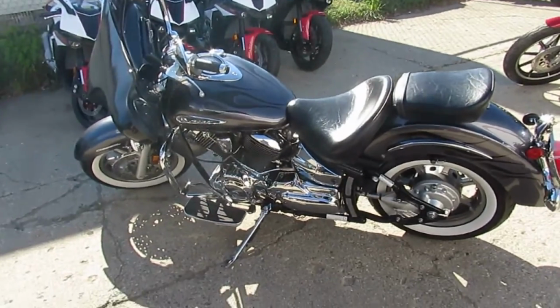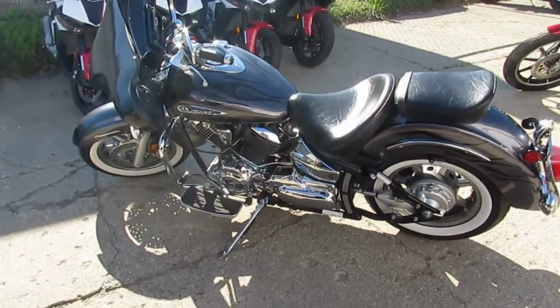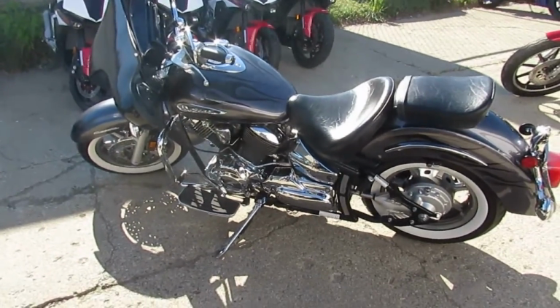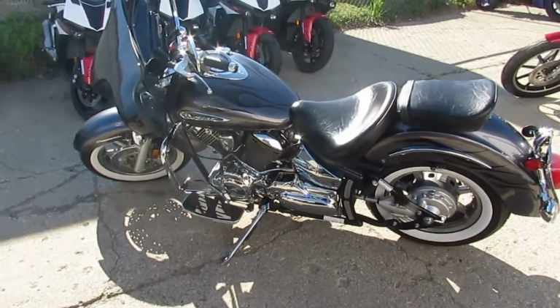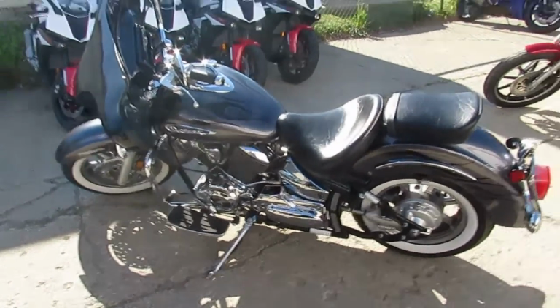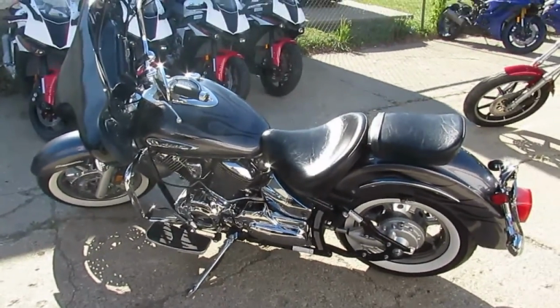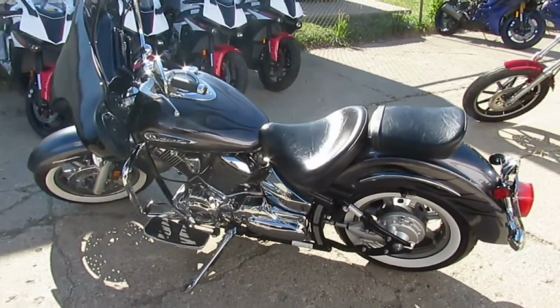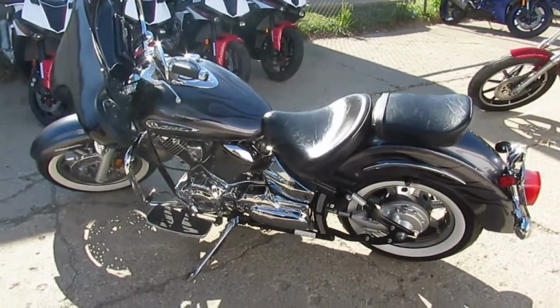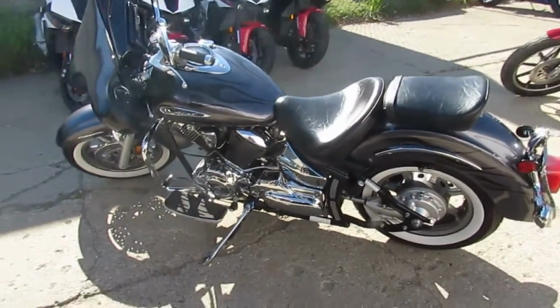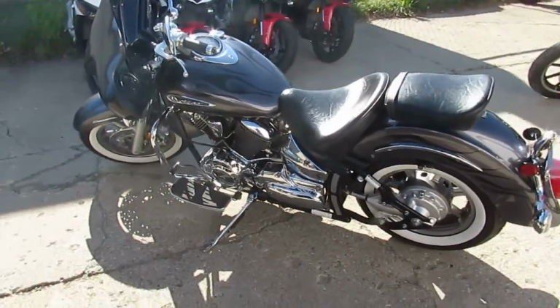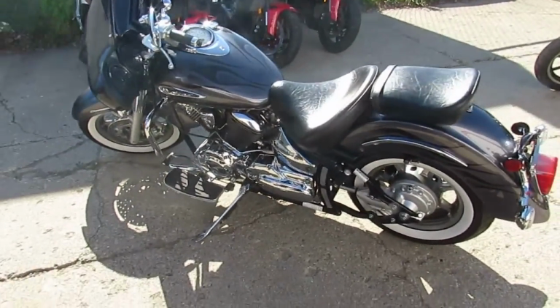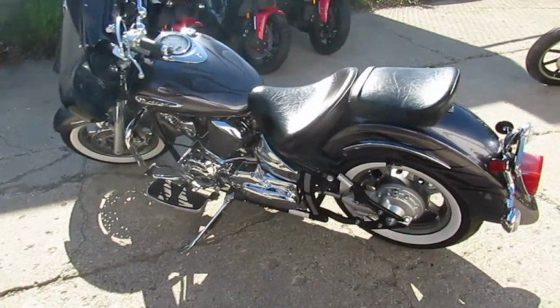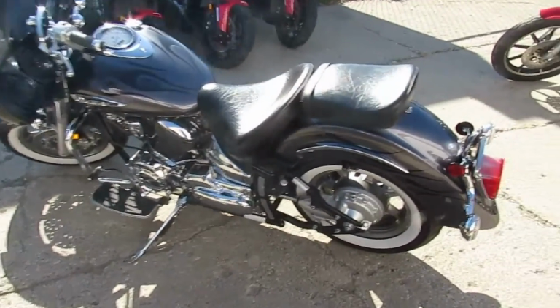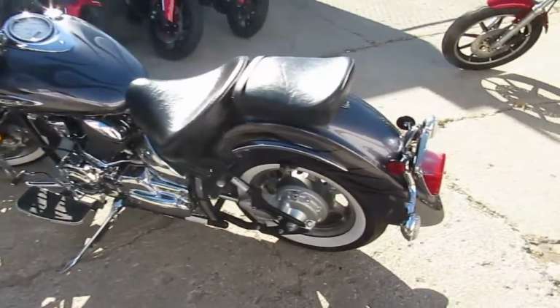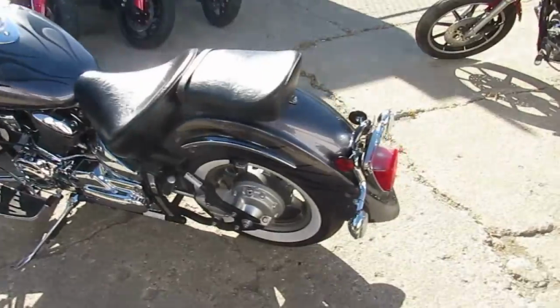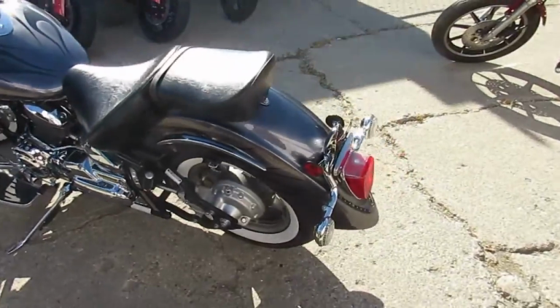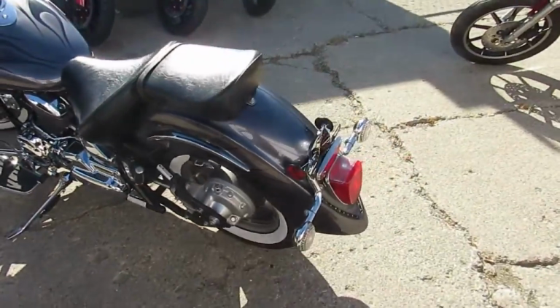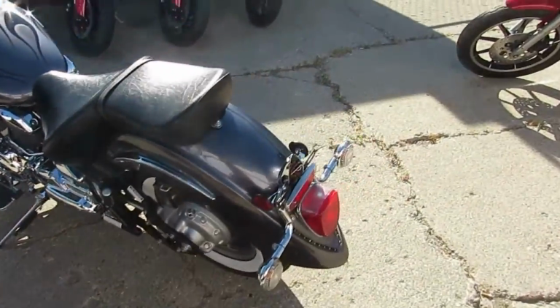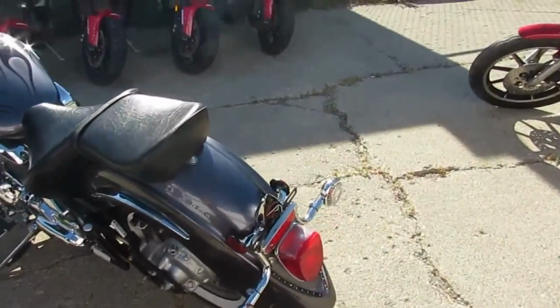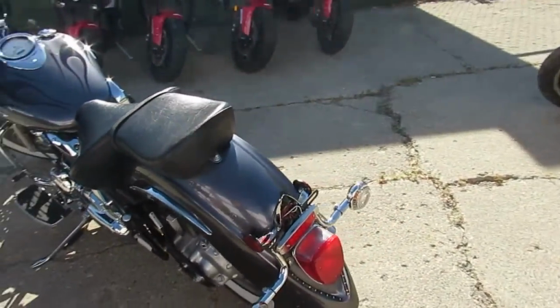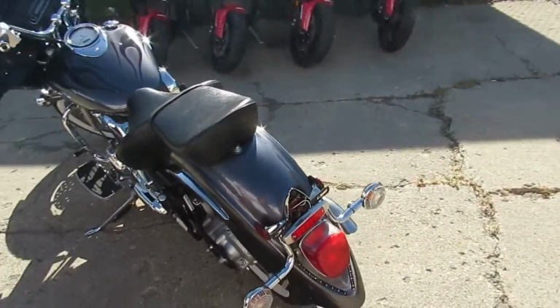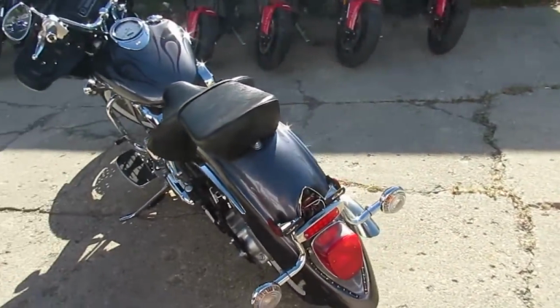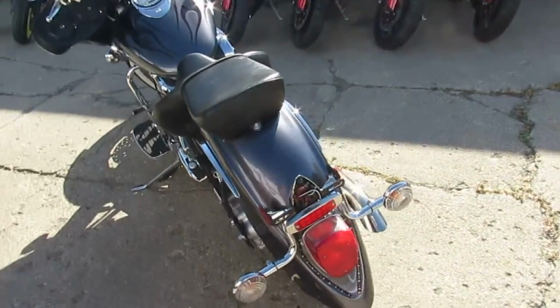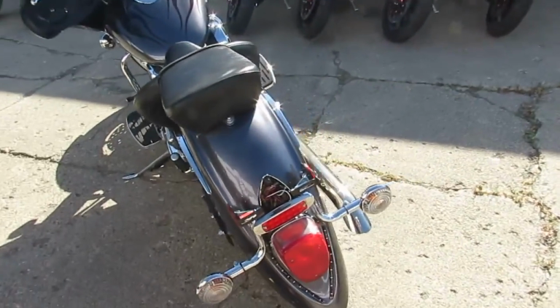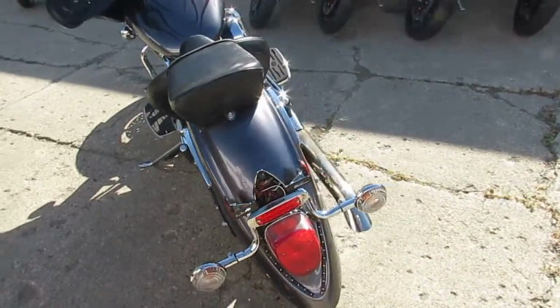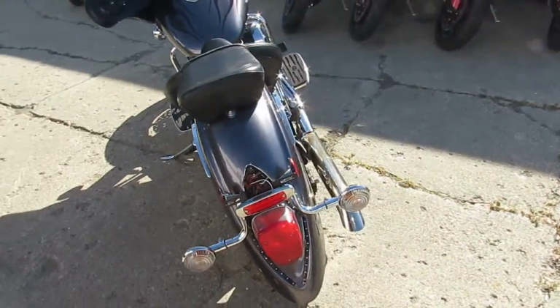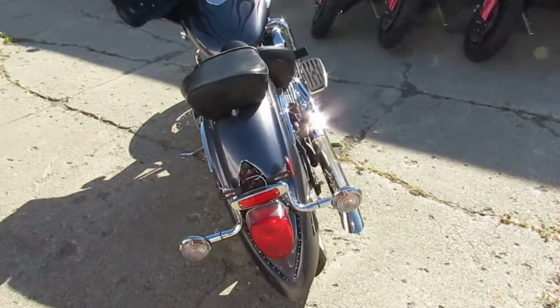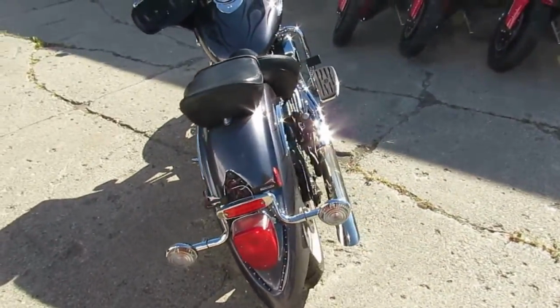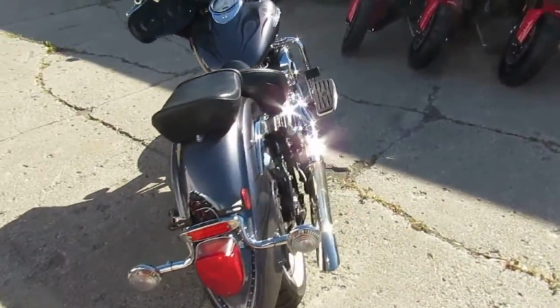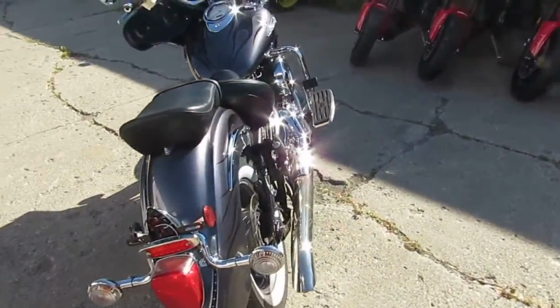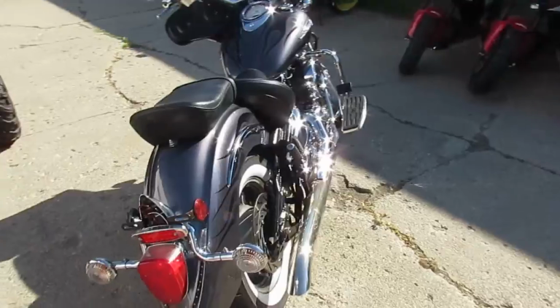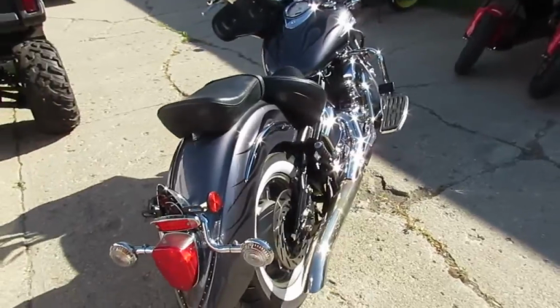Hey guys, Approval Powersports. Beautiful sunny day out, bikes are ripping up and down the road. It's riding season fellas — we're doing some videos on the used bikes we just got in. We just took this one in on trade.